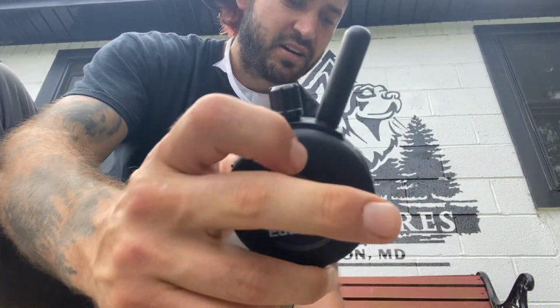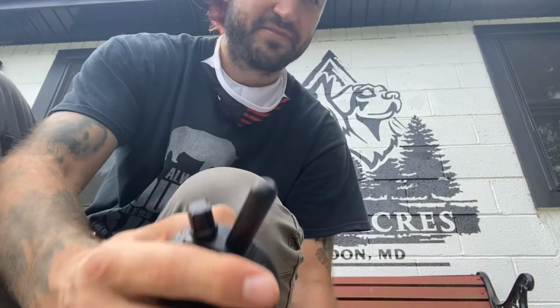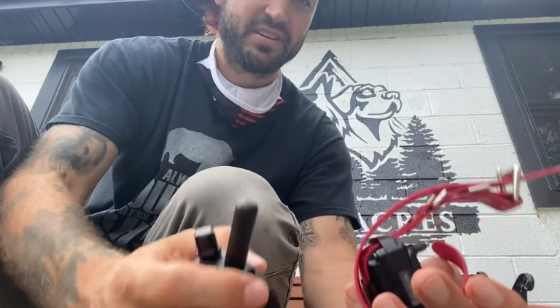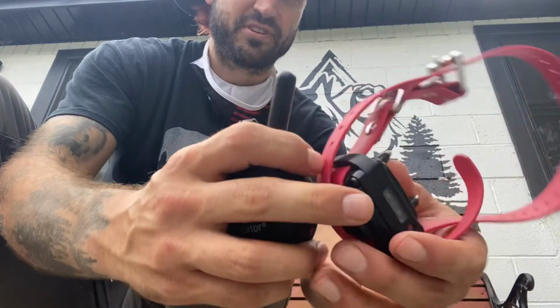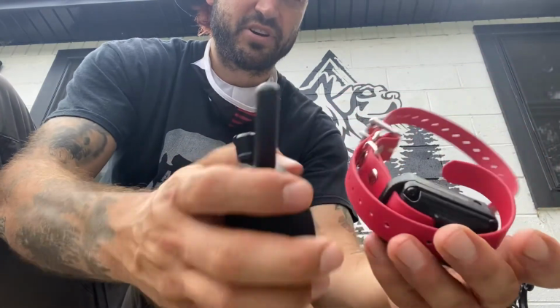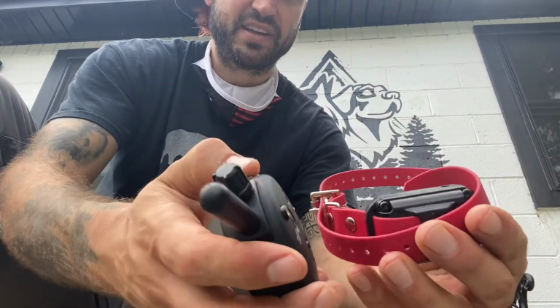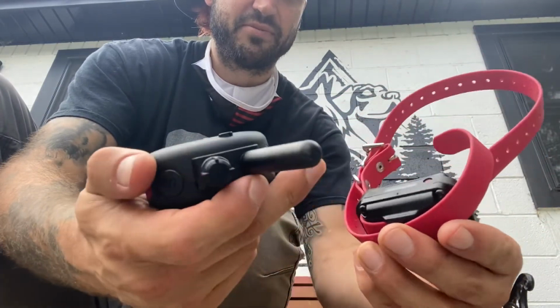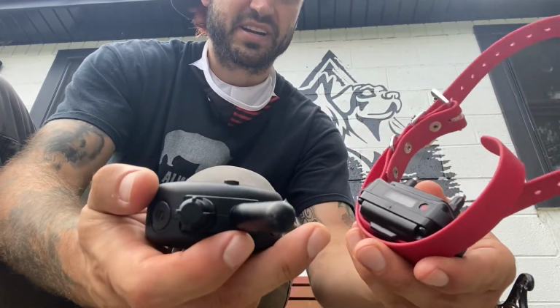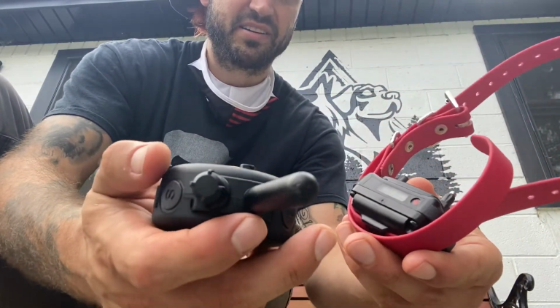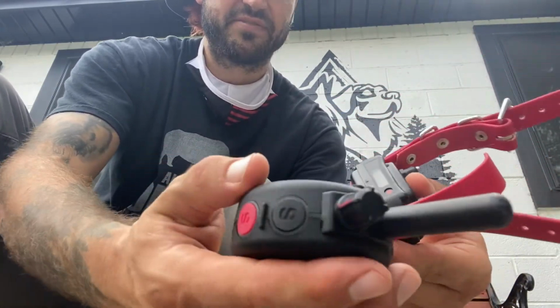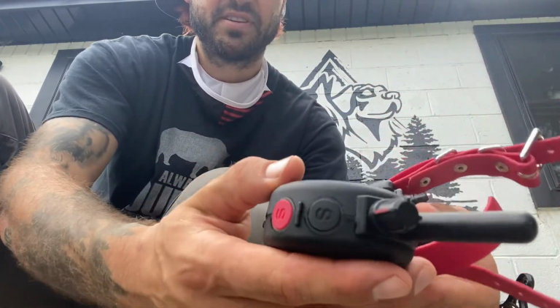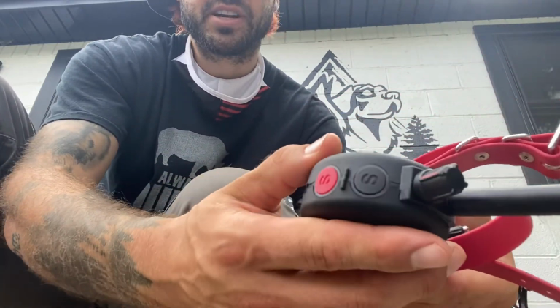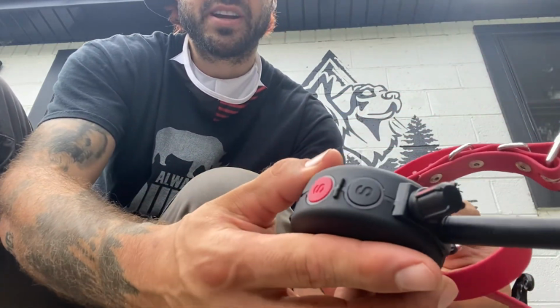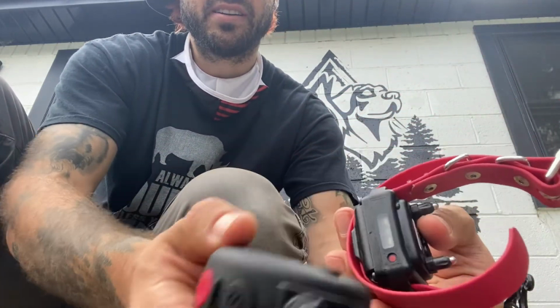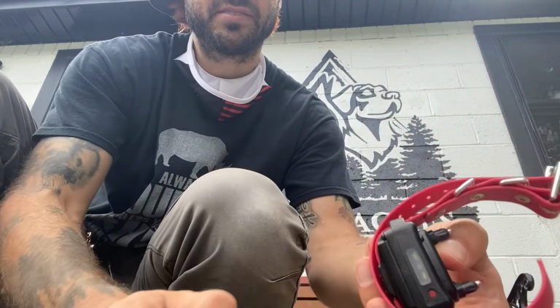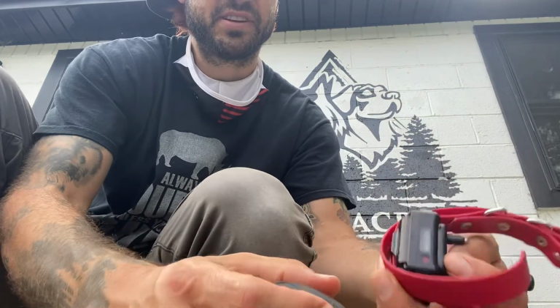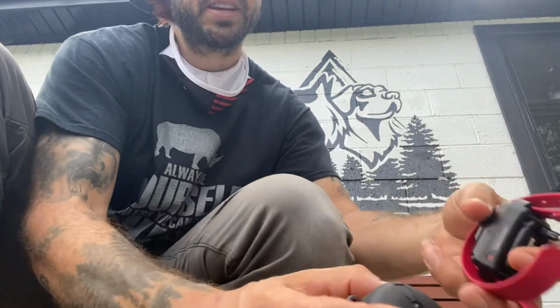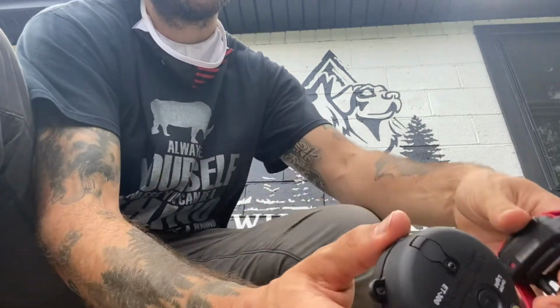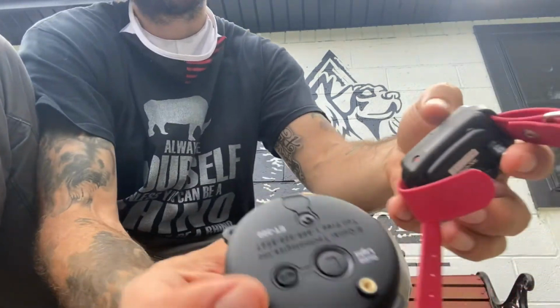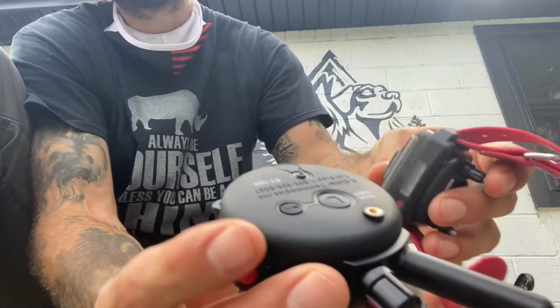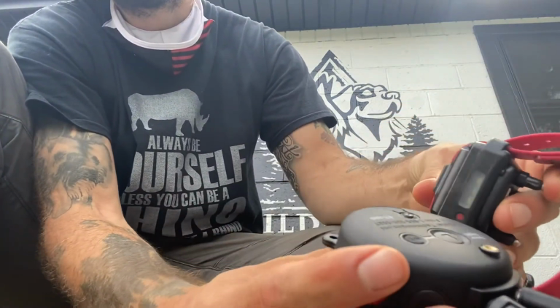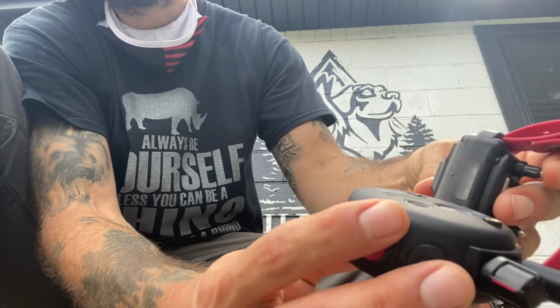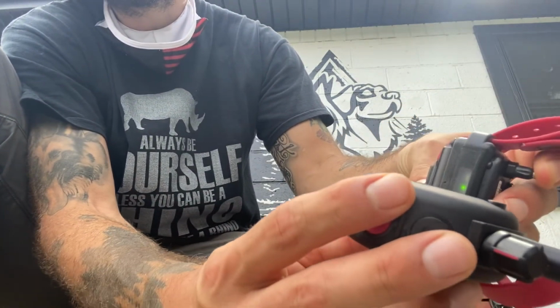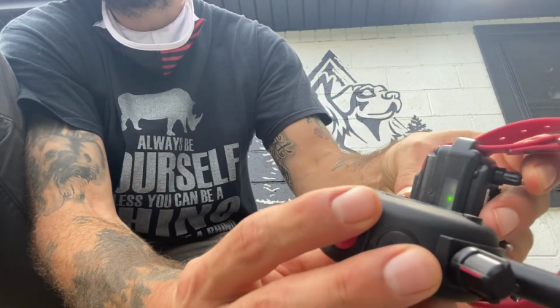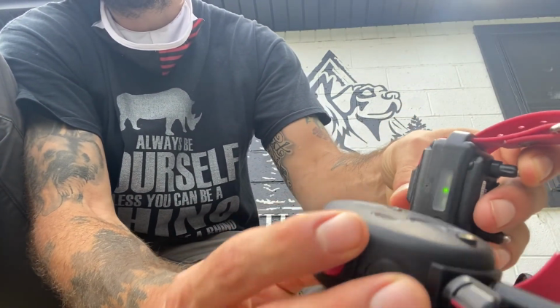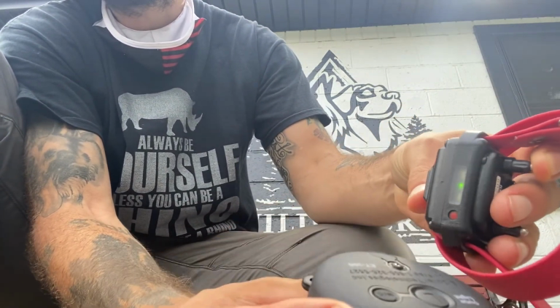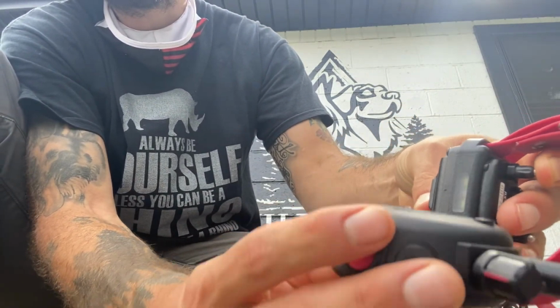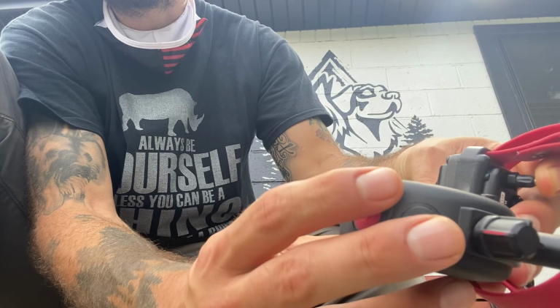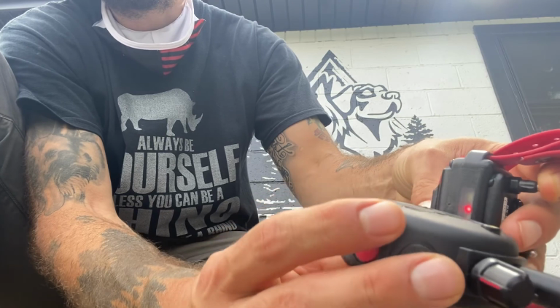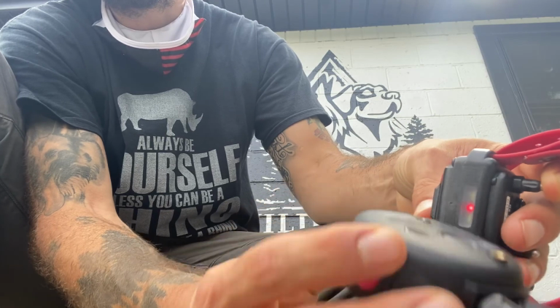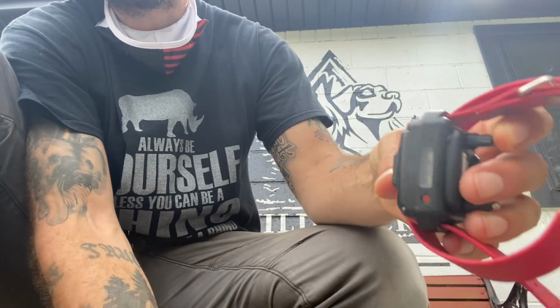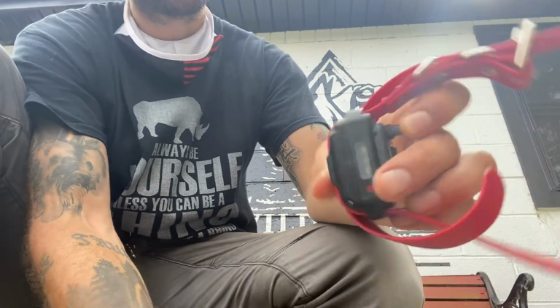We'll turn our remote off, and then we'll turn the collar off — touch here to here. Green on, red off.